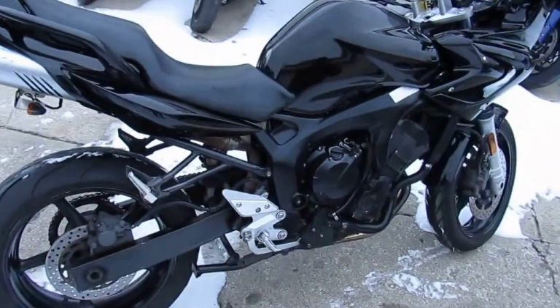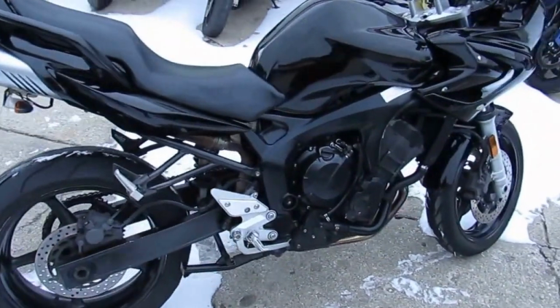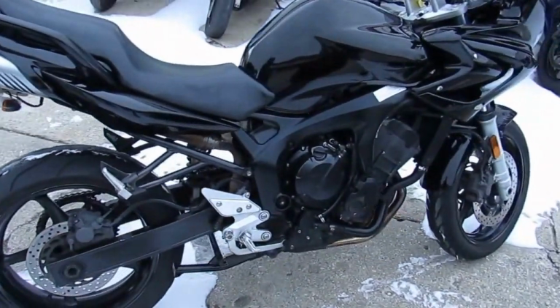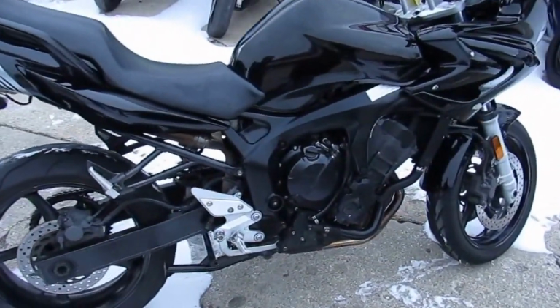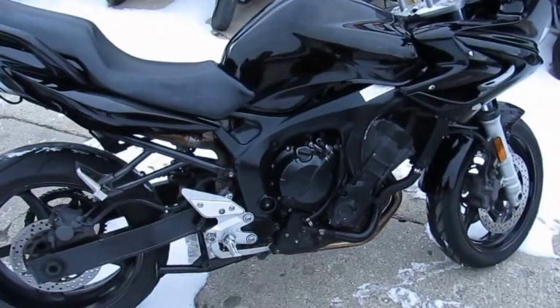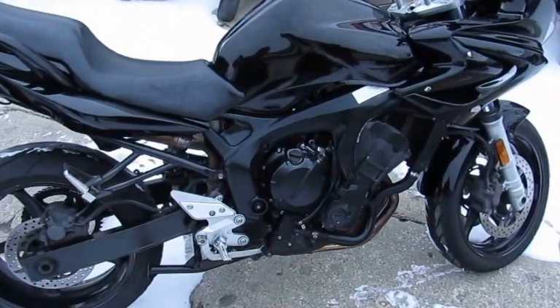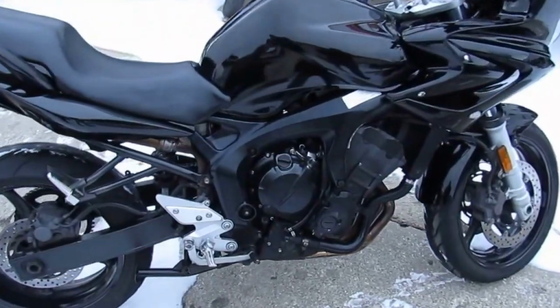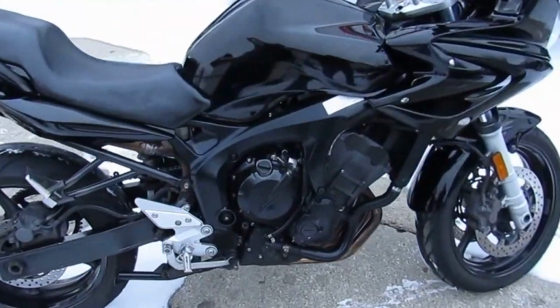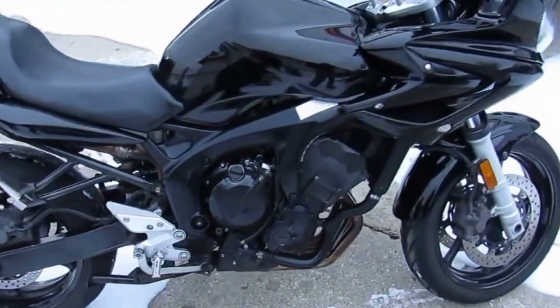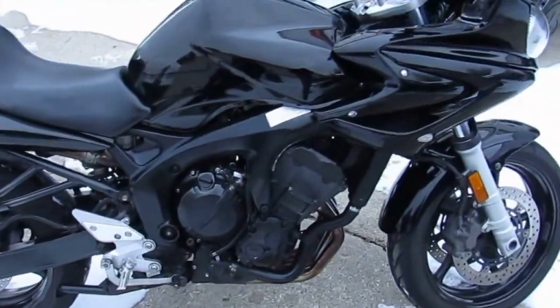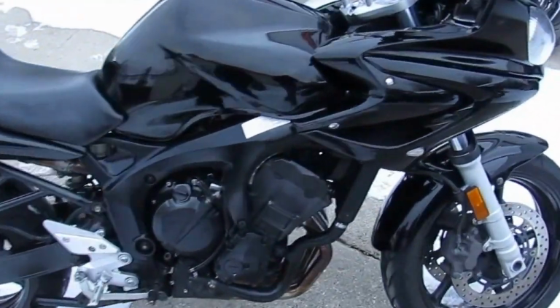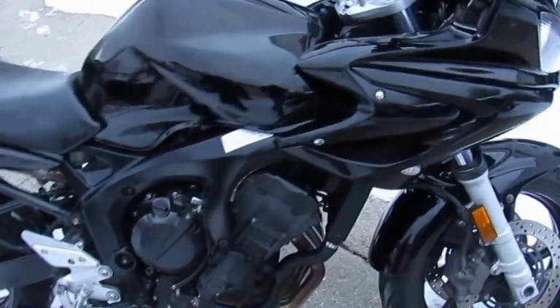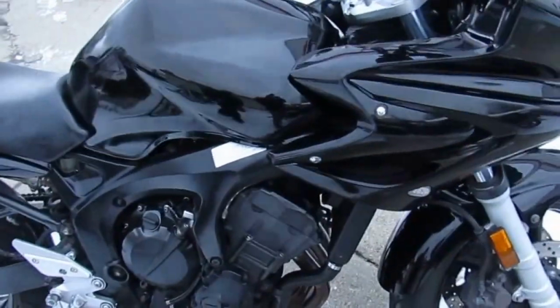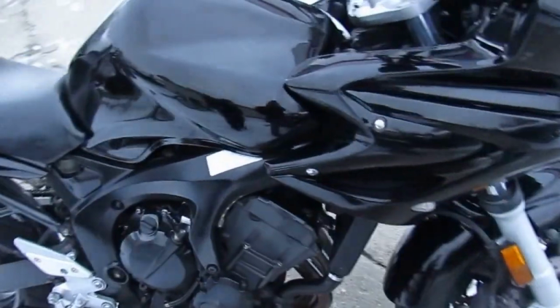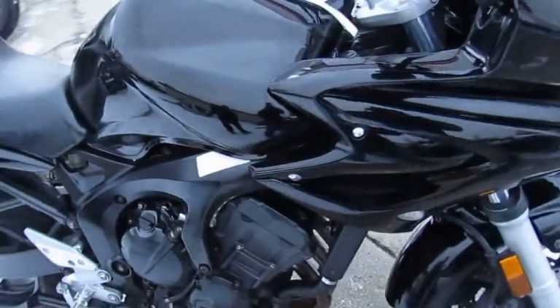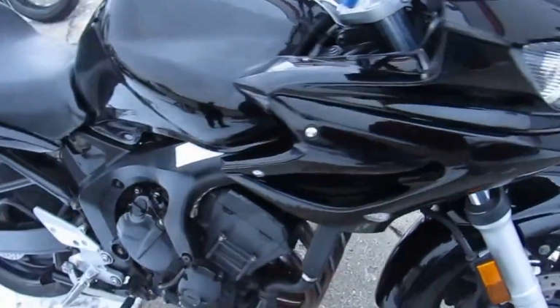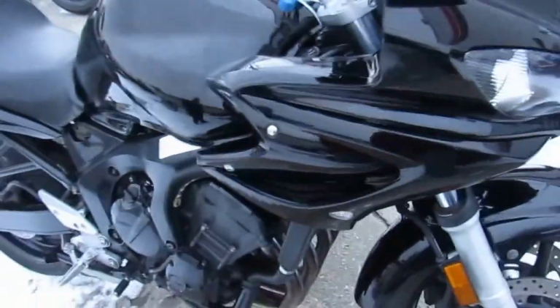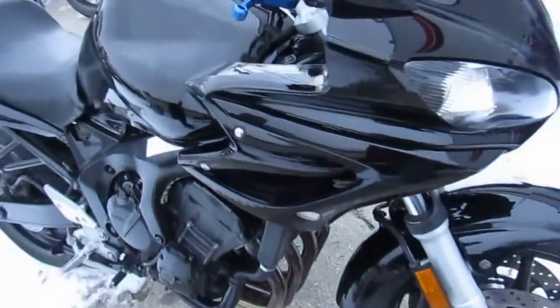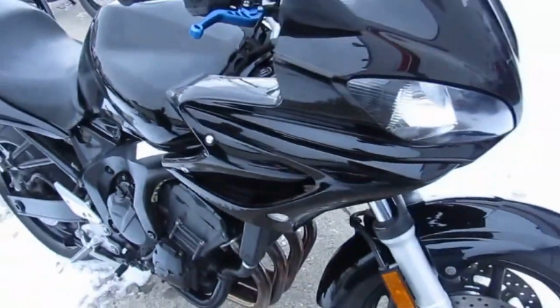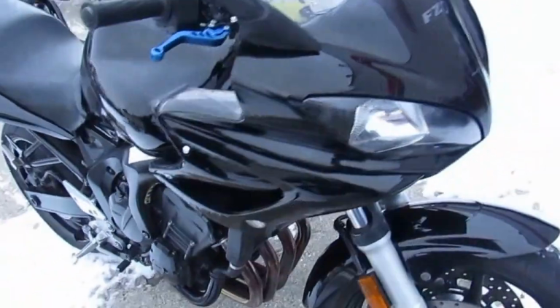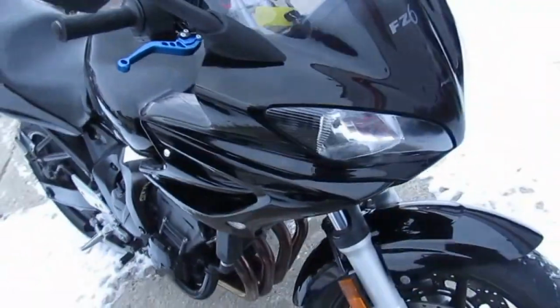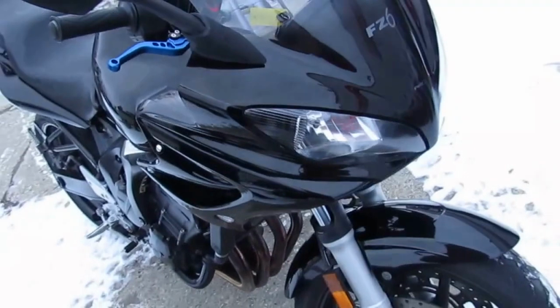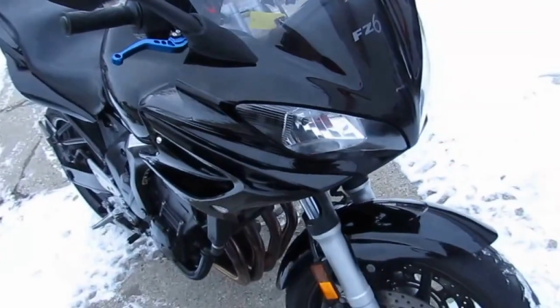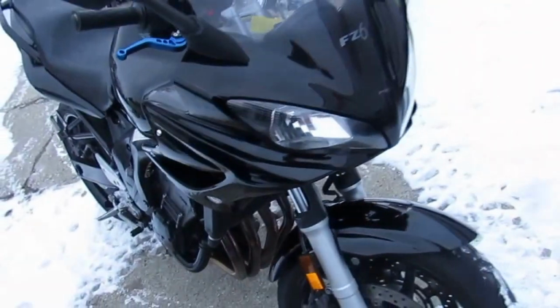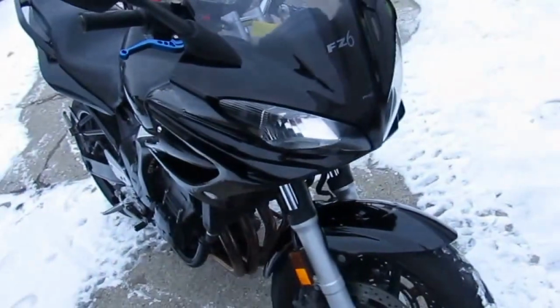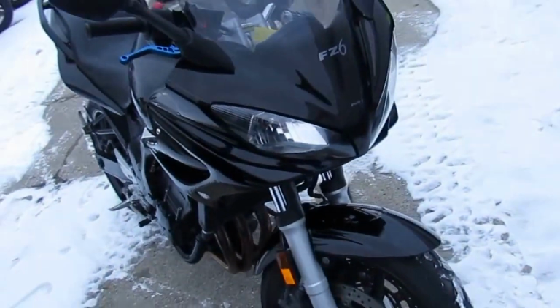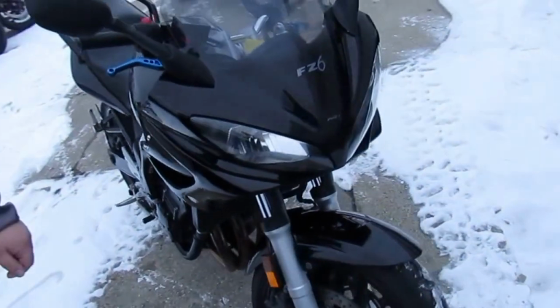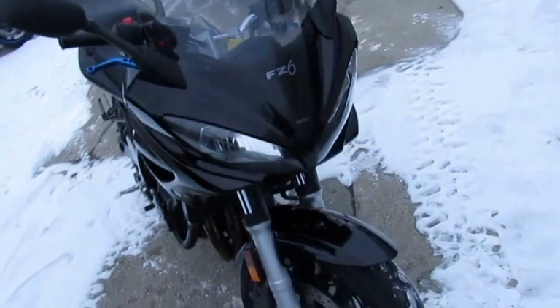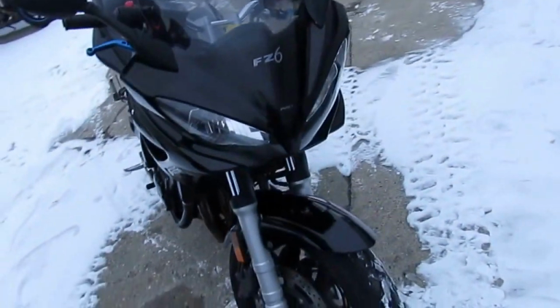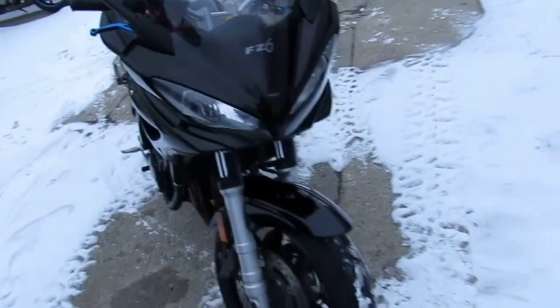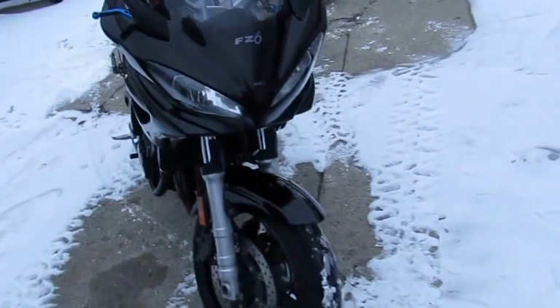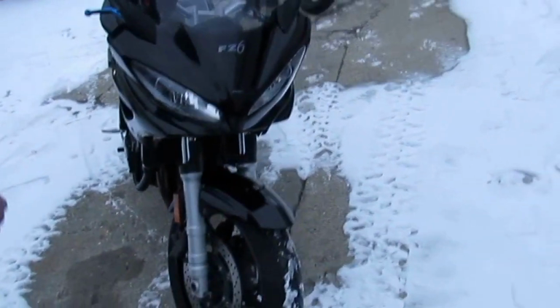It's a sharp bike, runs strong, needs nothing. Just been serviced at an authorized Yamaha dealership. All the fluids have been changed and it's ready for the road. Great bike at only $2,700.